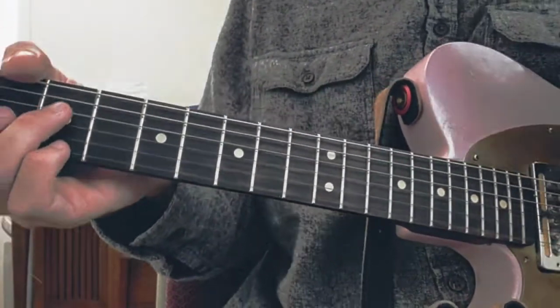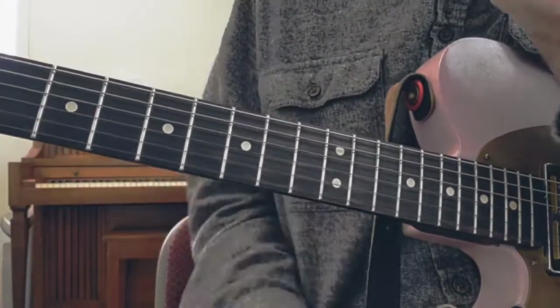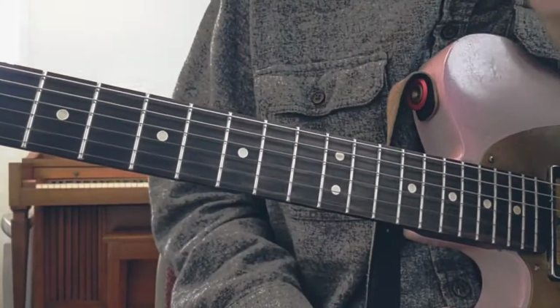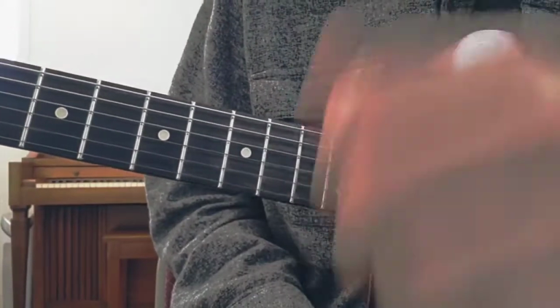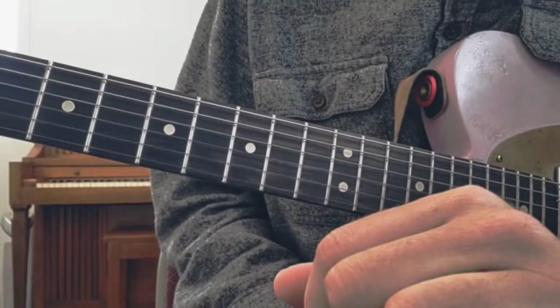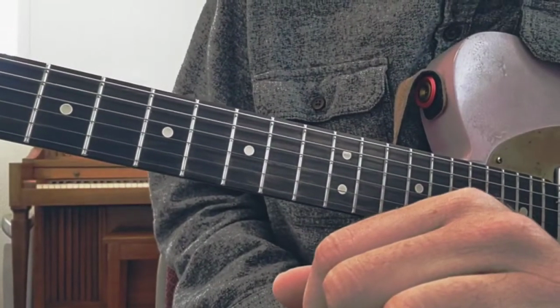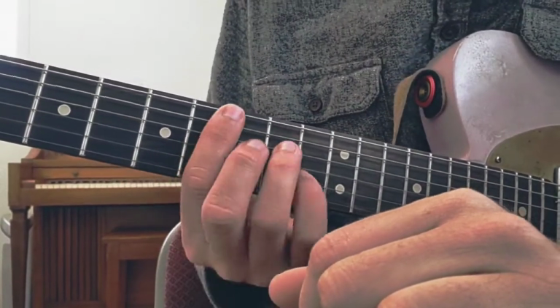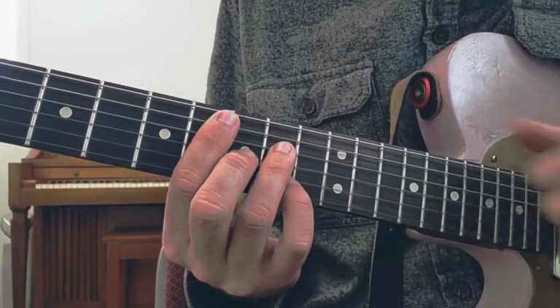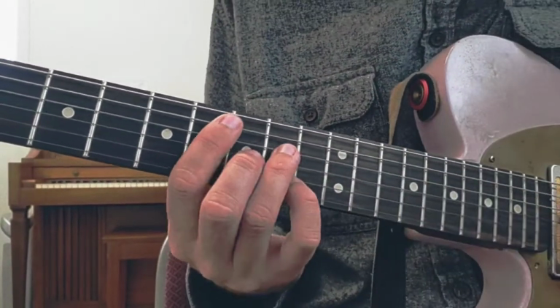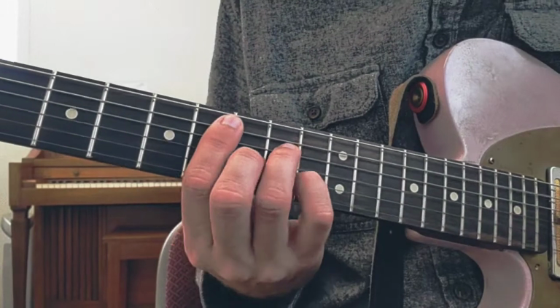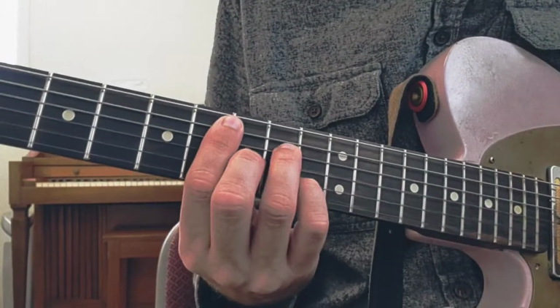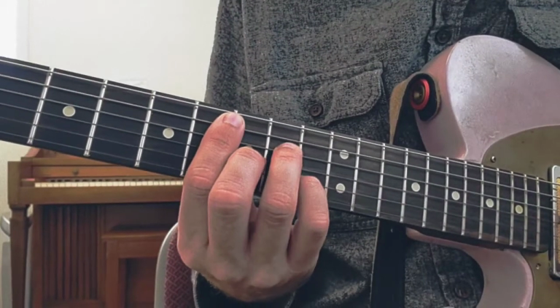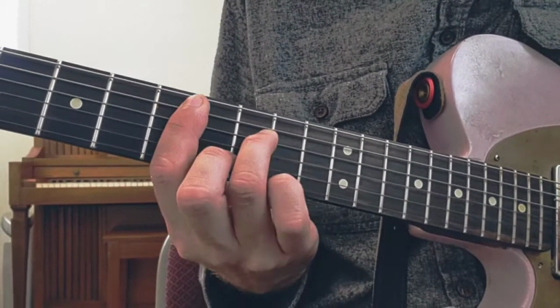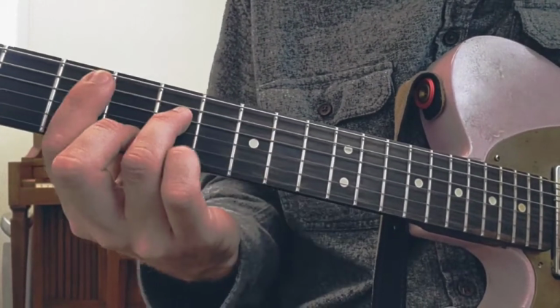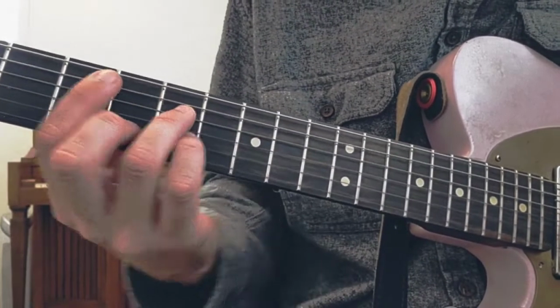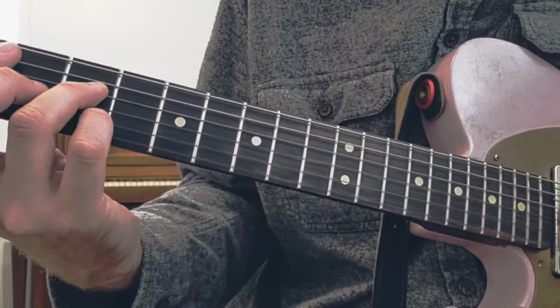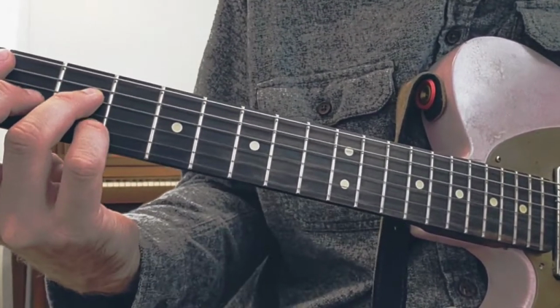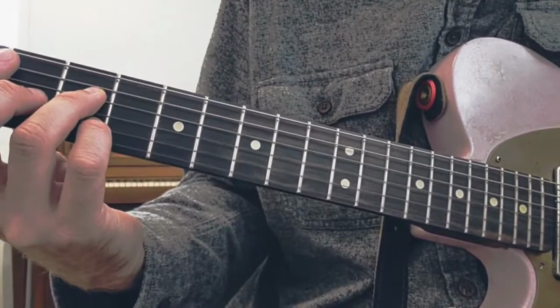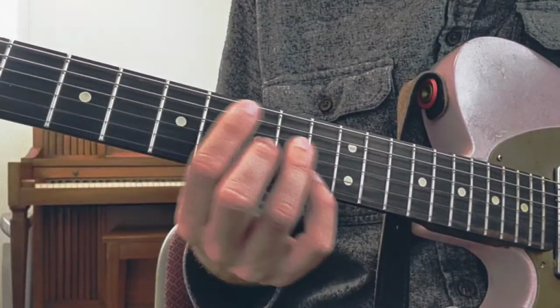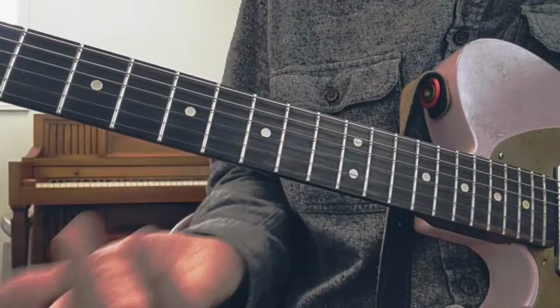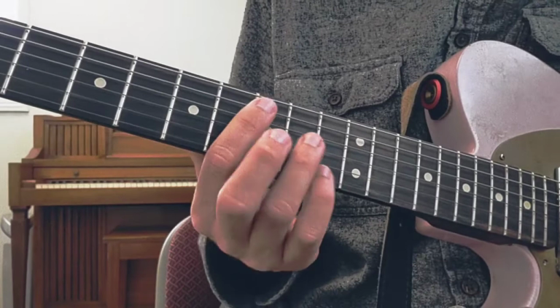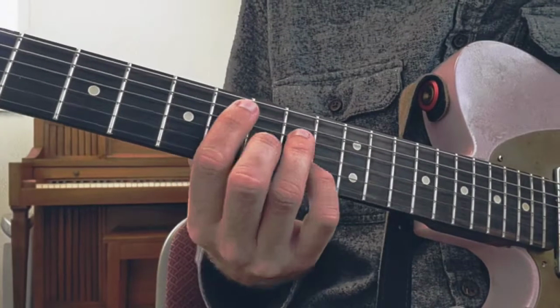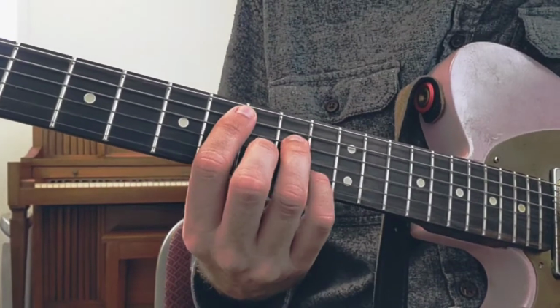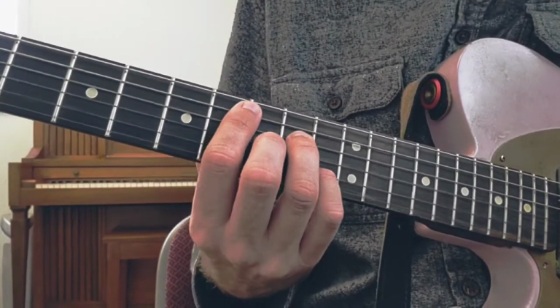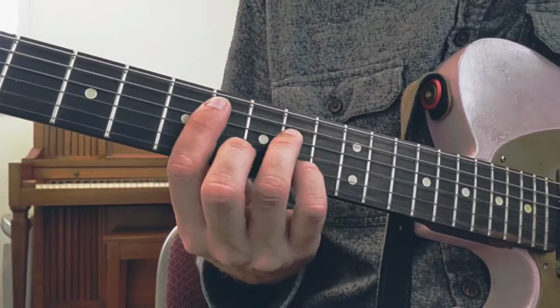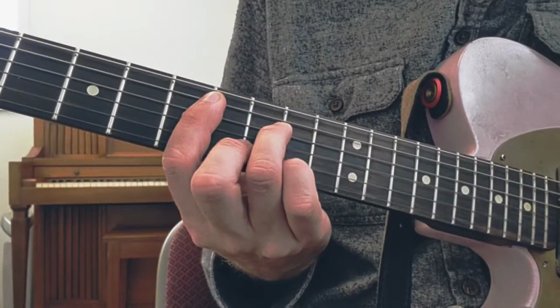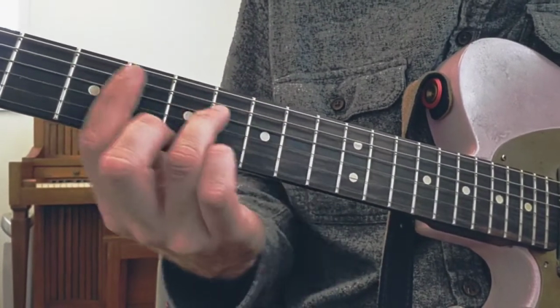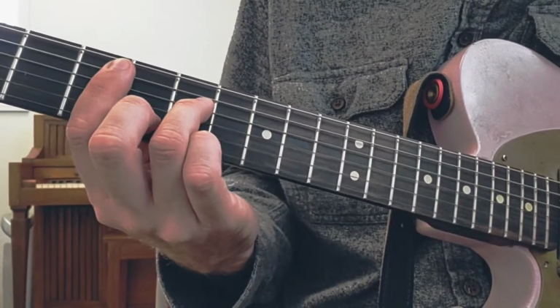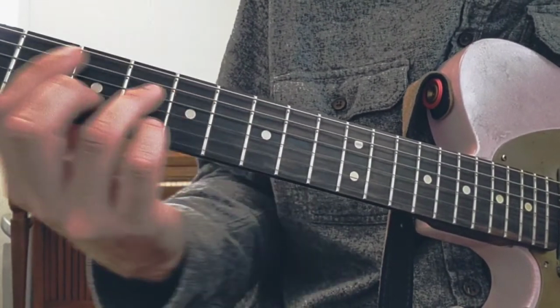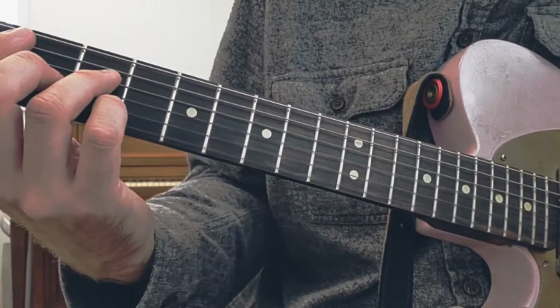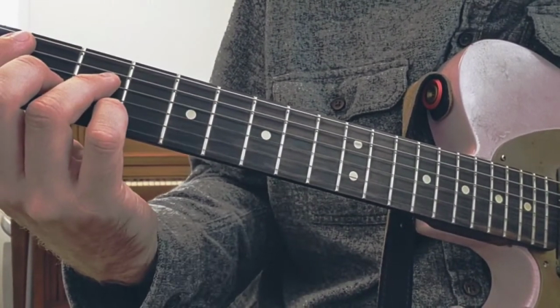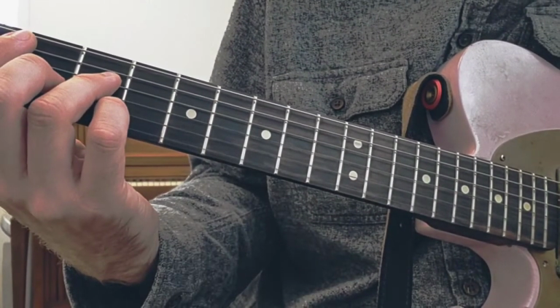All I'm doing here is combining a simple progression — 4, 3, 2, 1 — meaning that in the key of C, I'm playing the 4 chord, the 3 chord, the 2 chord, and the 1 chord.